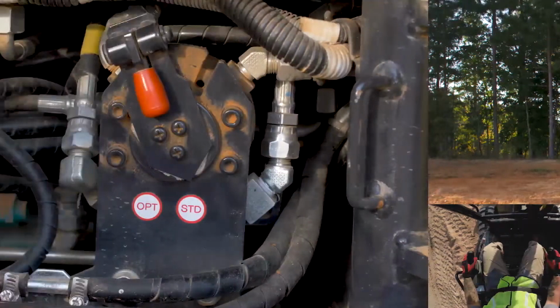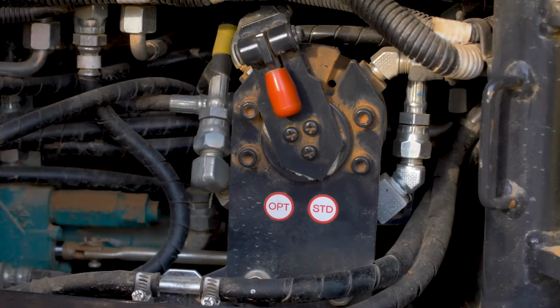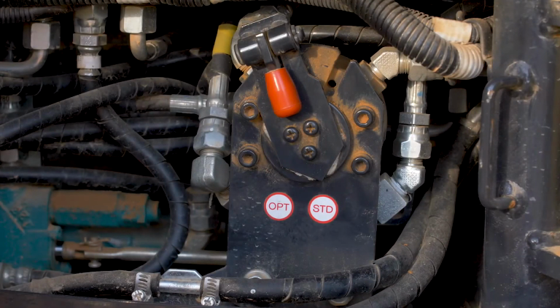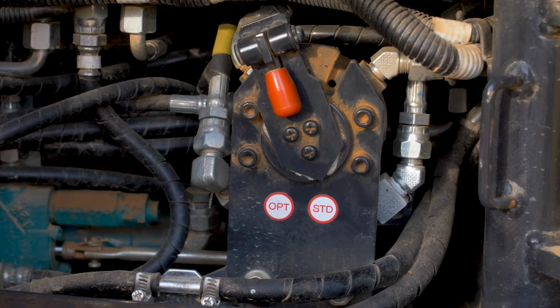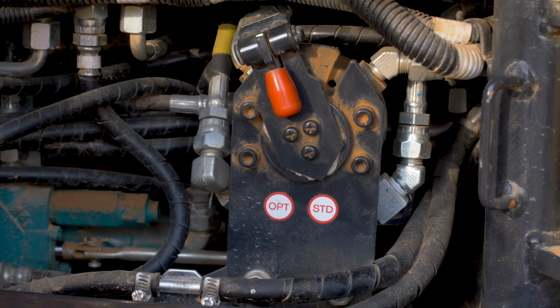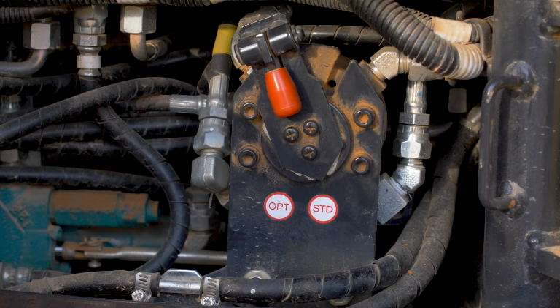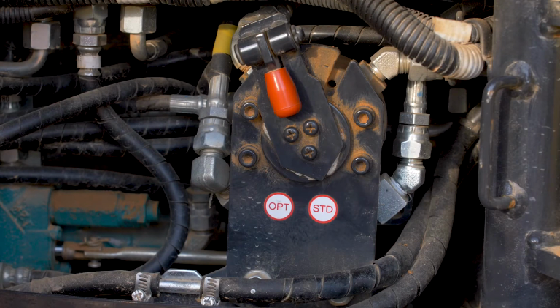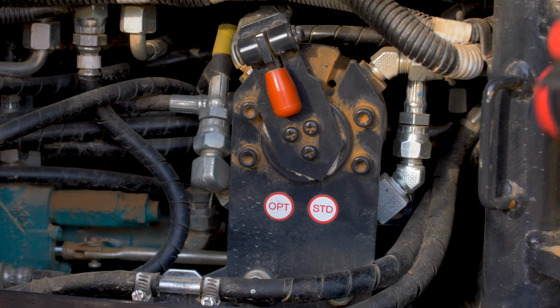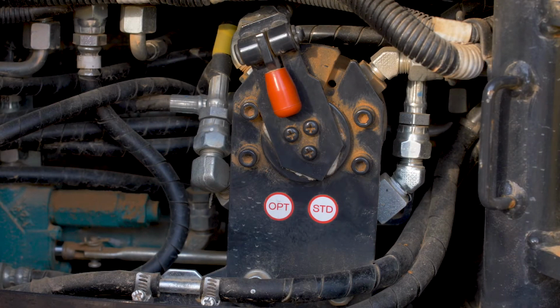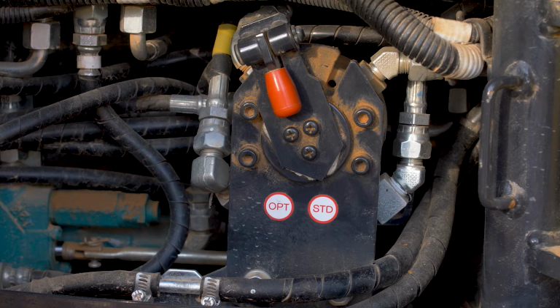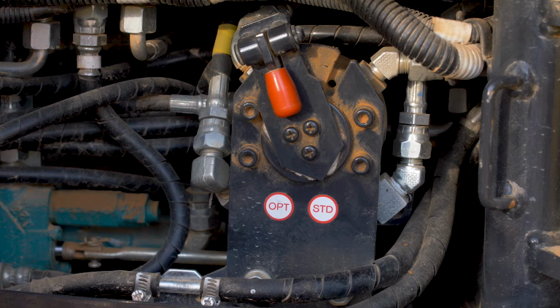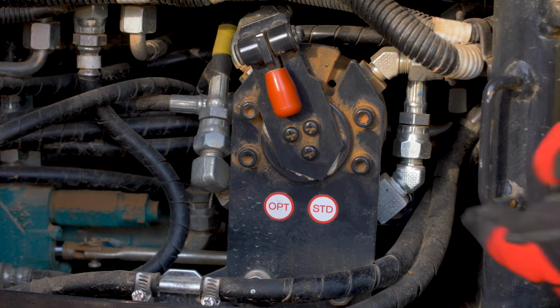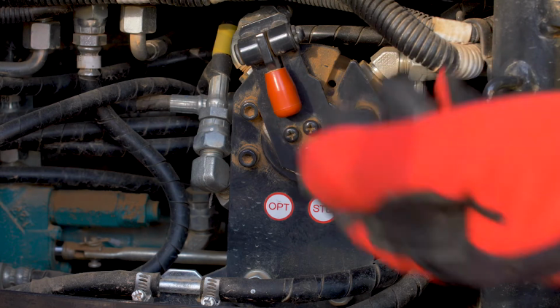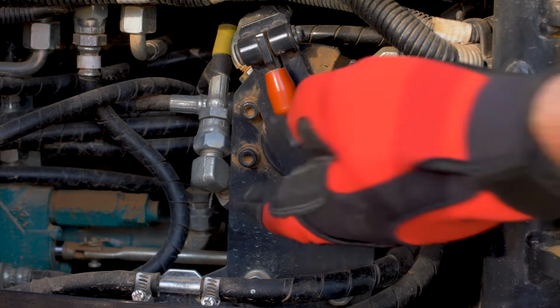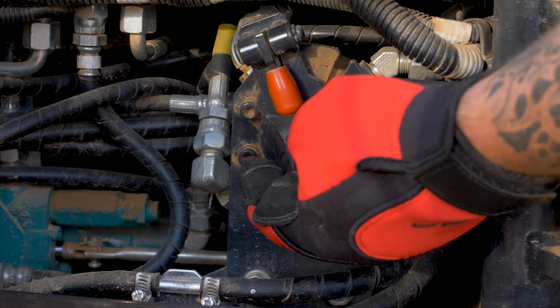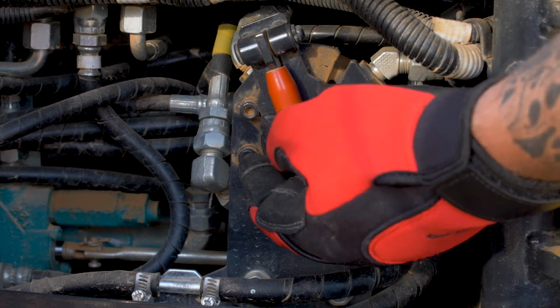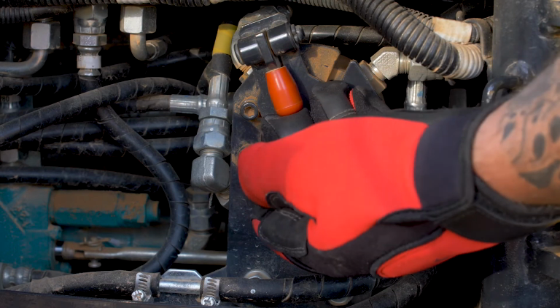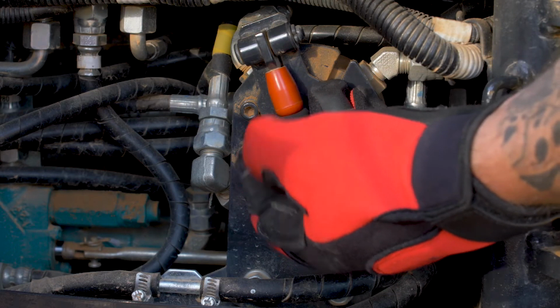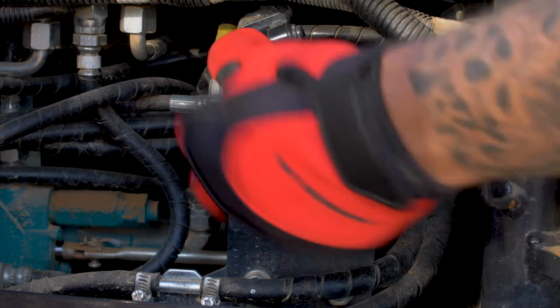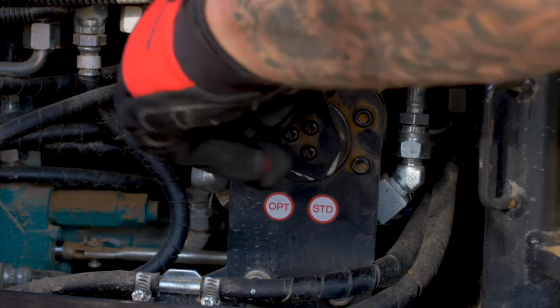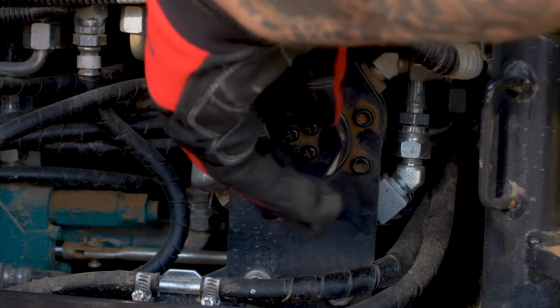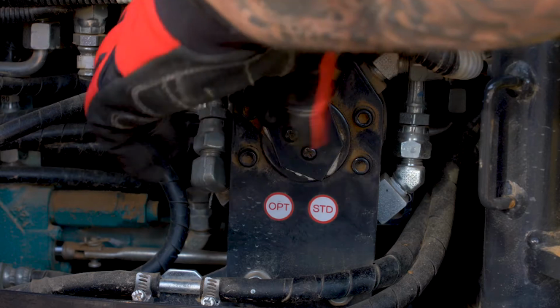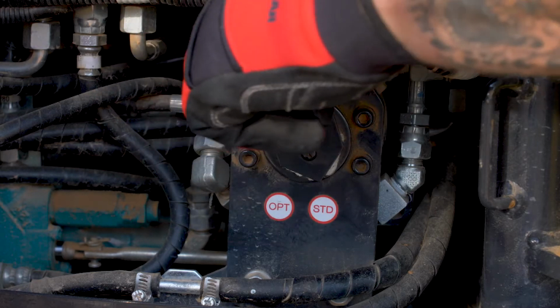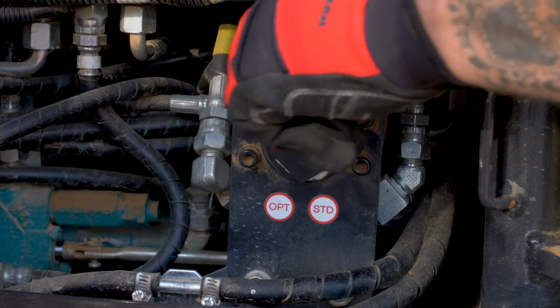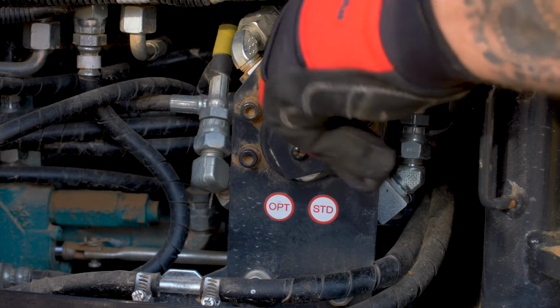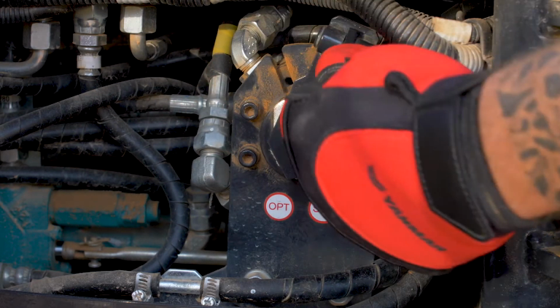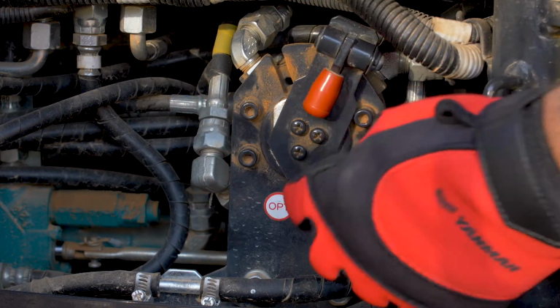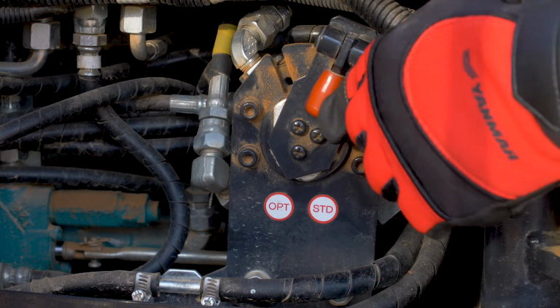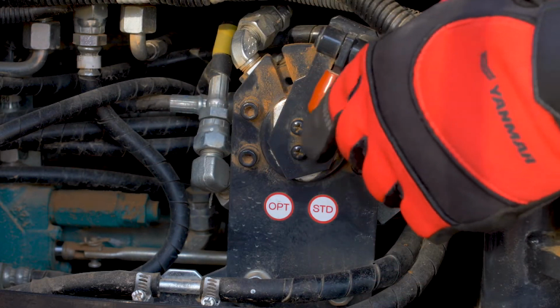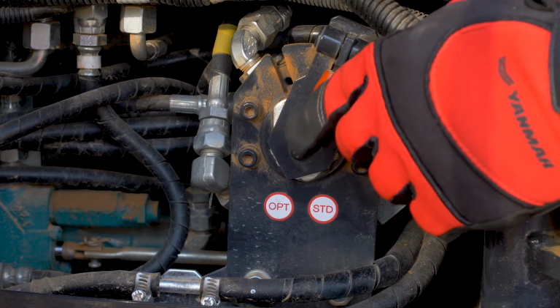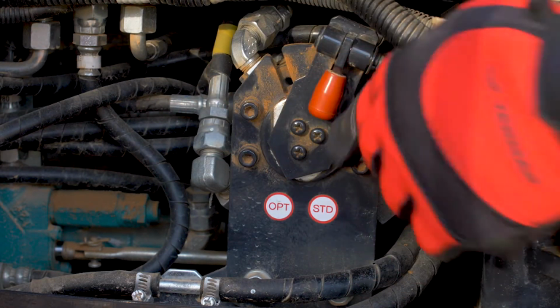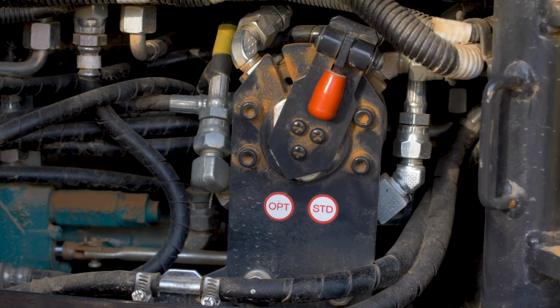Now we'll go ahead and move it from standard to option and show you what the pattern control is in option. To do this, you just lift up on this orange tab, slide it so that the arrow points to option, and ensure that the tab is pushed all the way in.